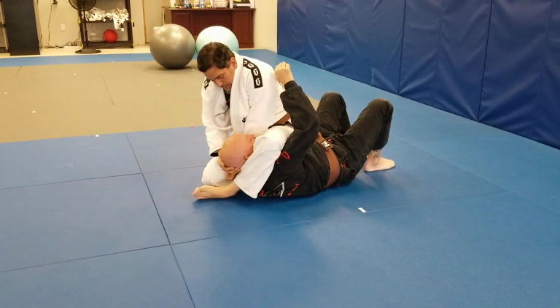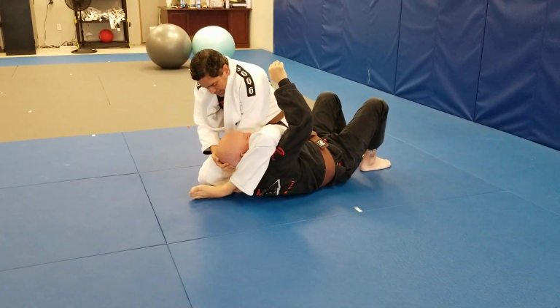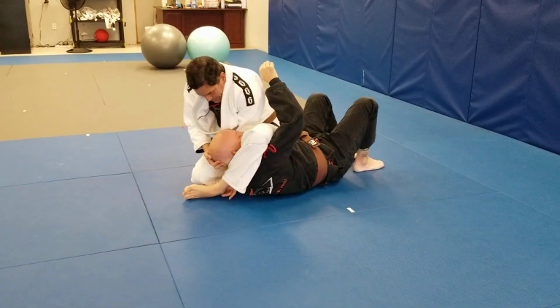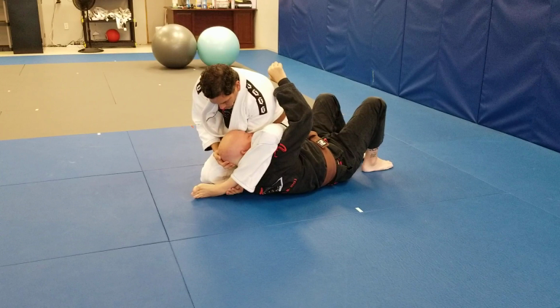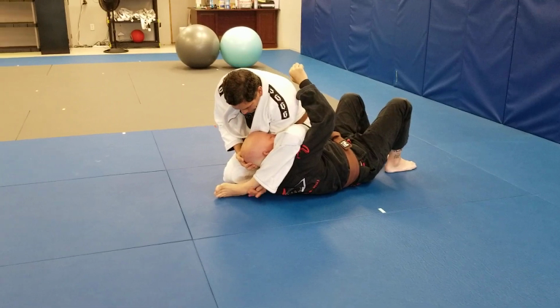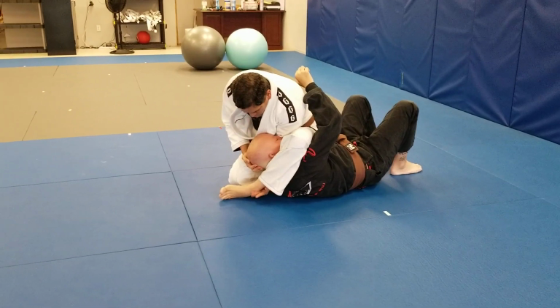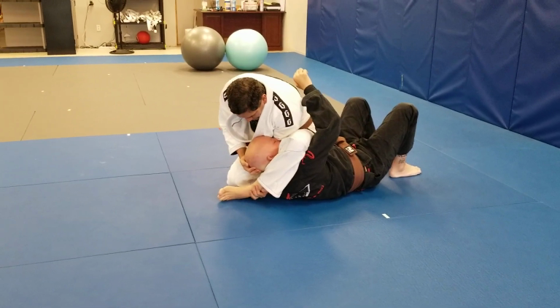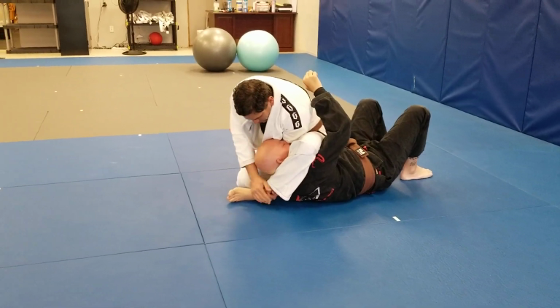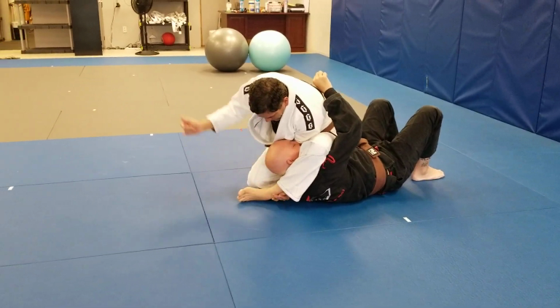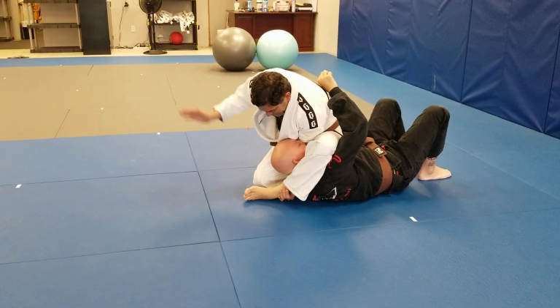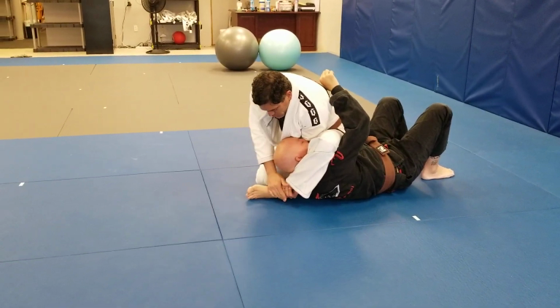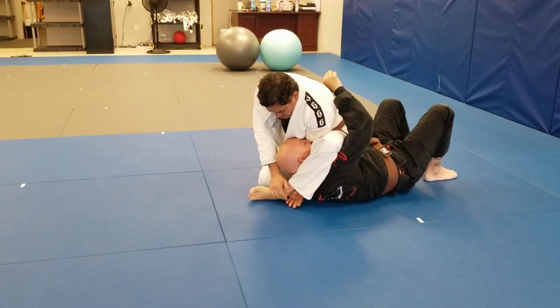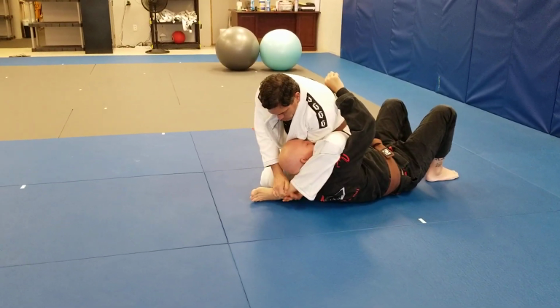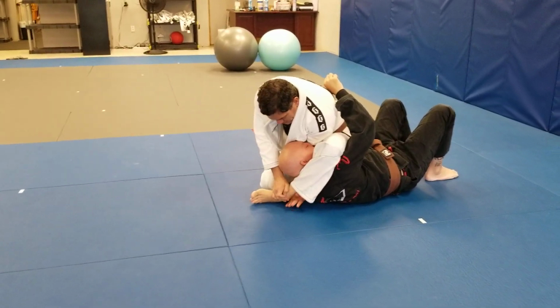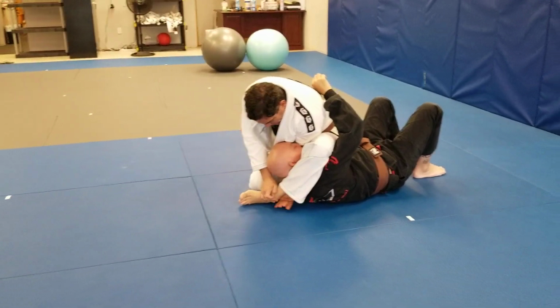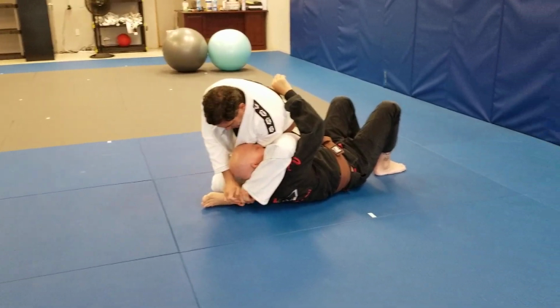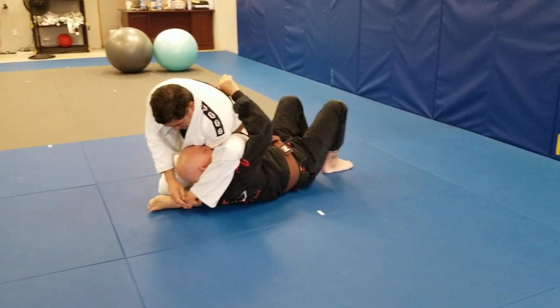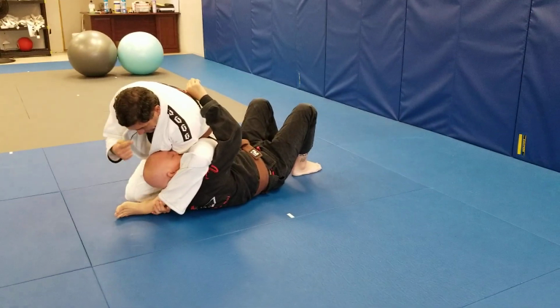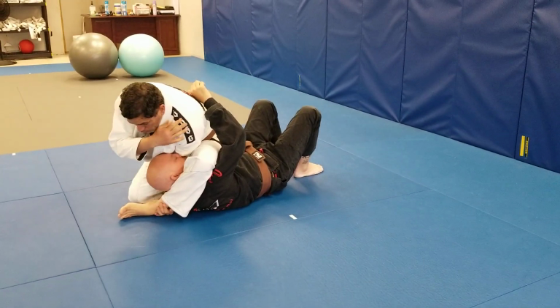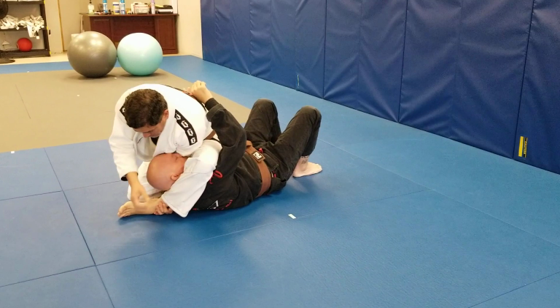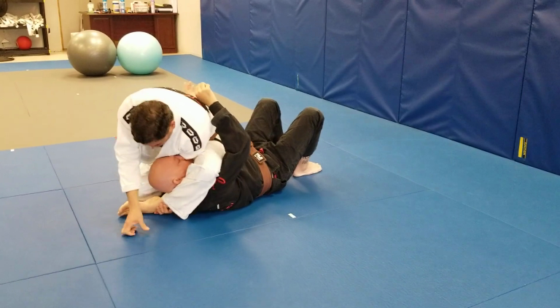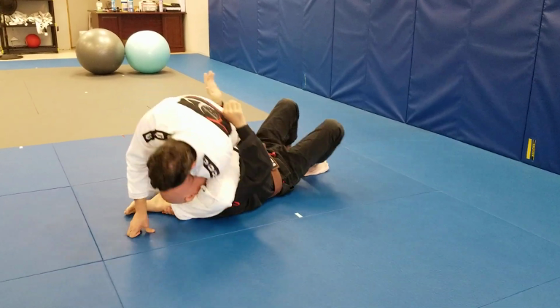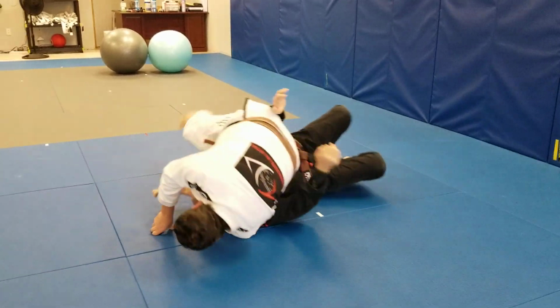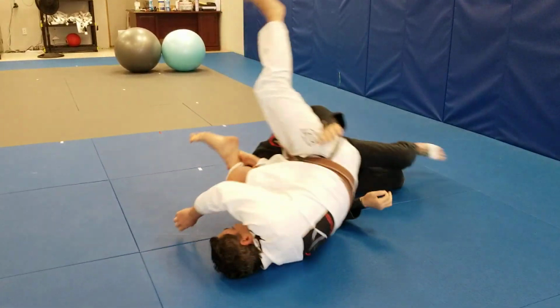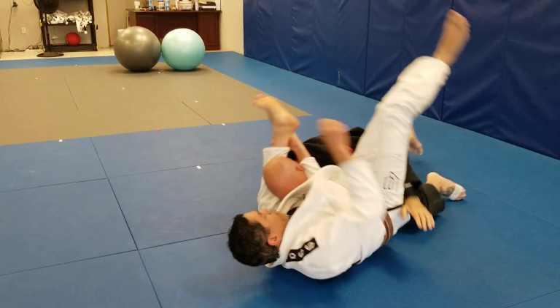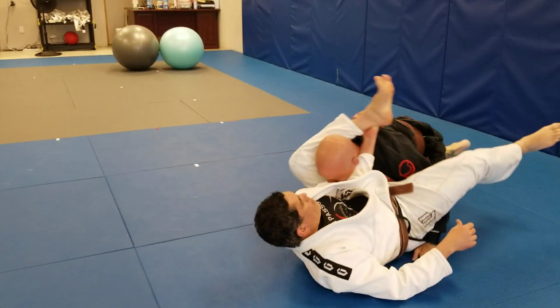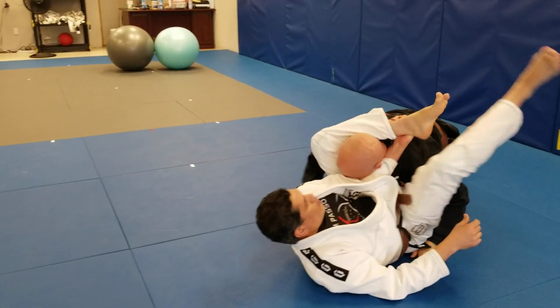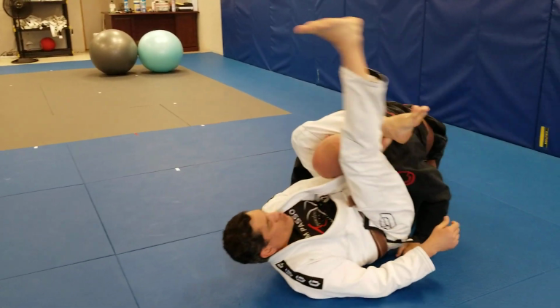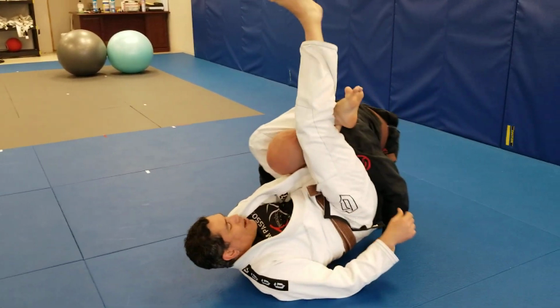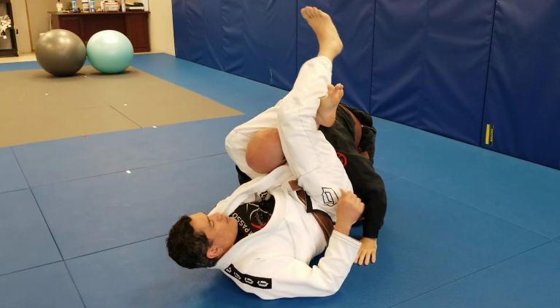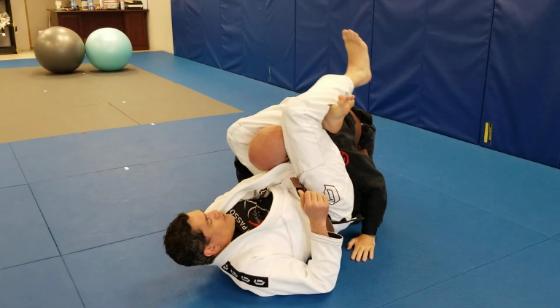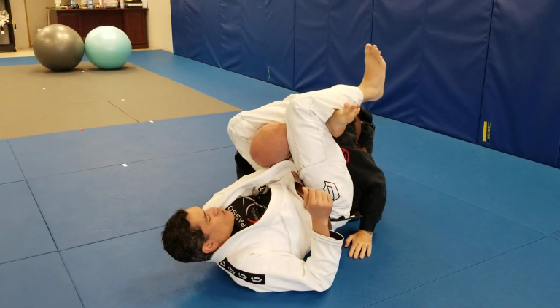Now I'm gonna come up, cut the arm, spin, lift the leg, lift his head, get my leg behind his neck, and grab my shin. I can use the second hand to get it tighter. Now I'm gonna roll over this shoulder and lock the triangle and squeeze.